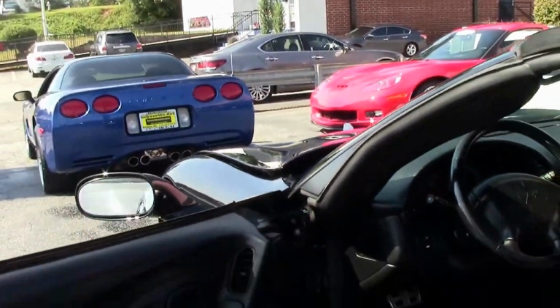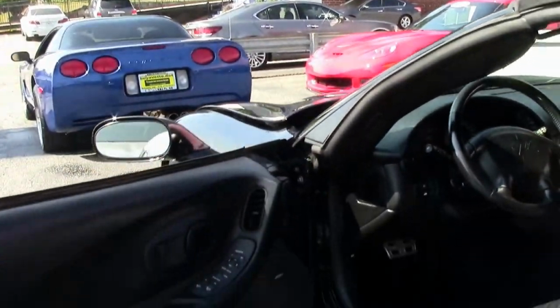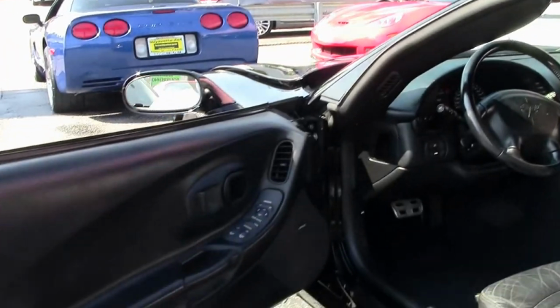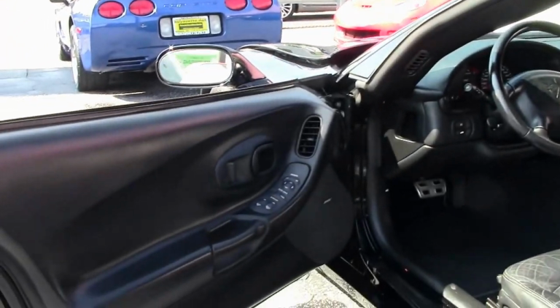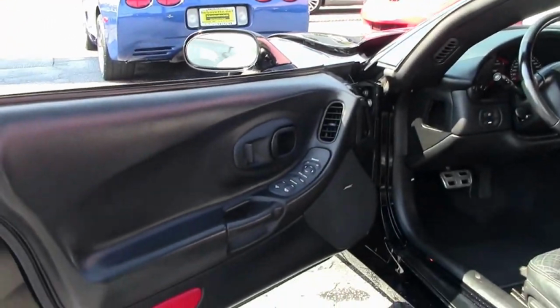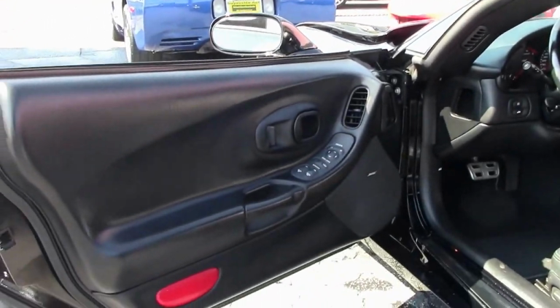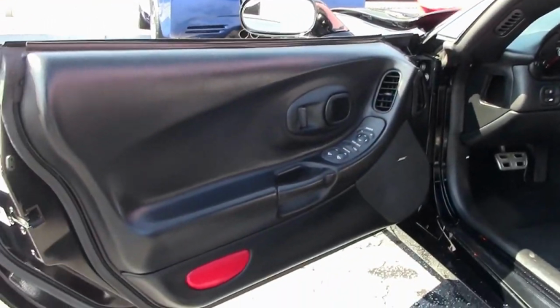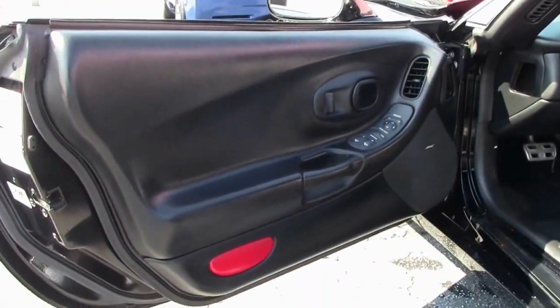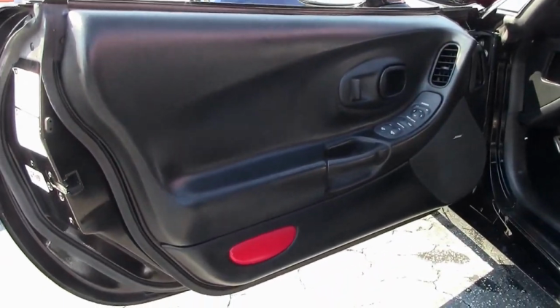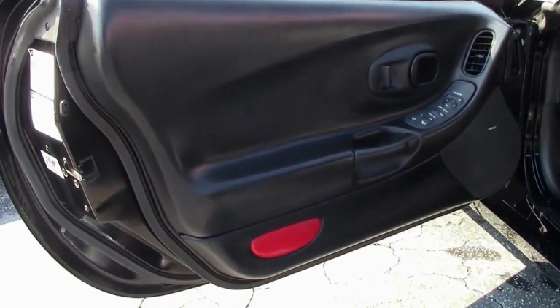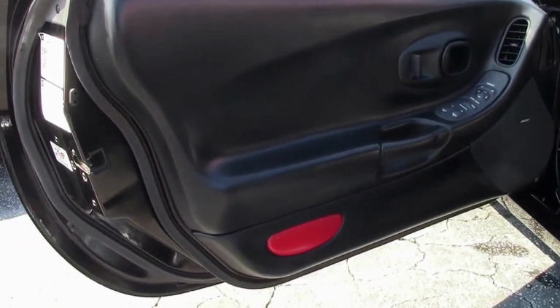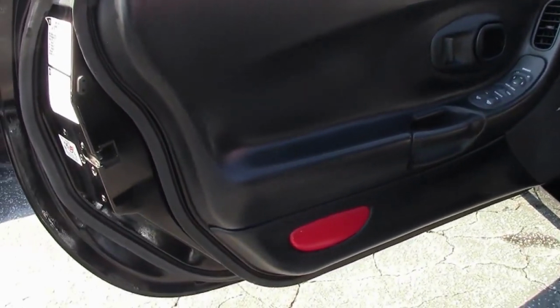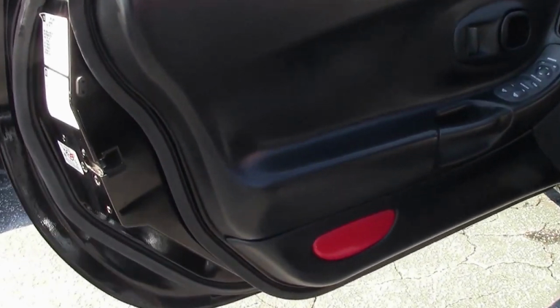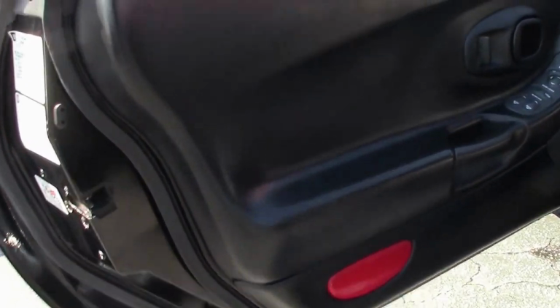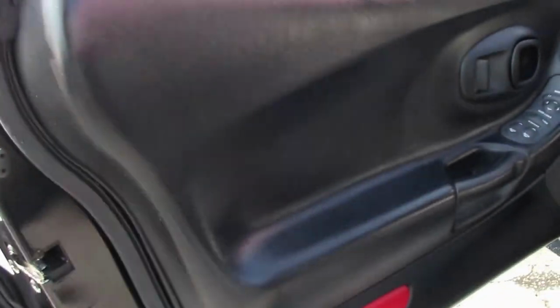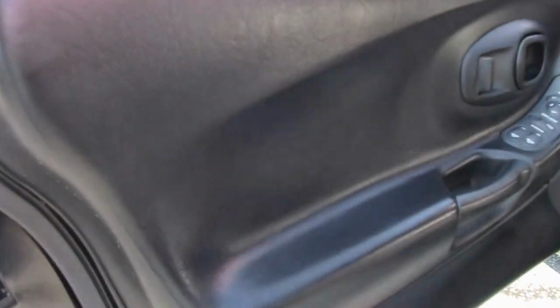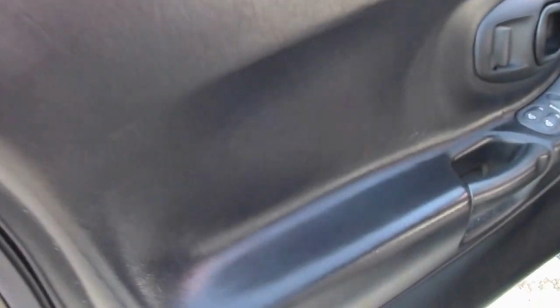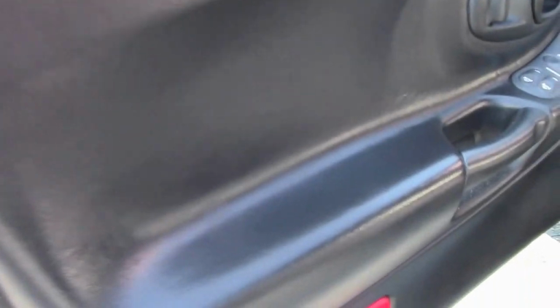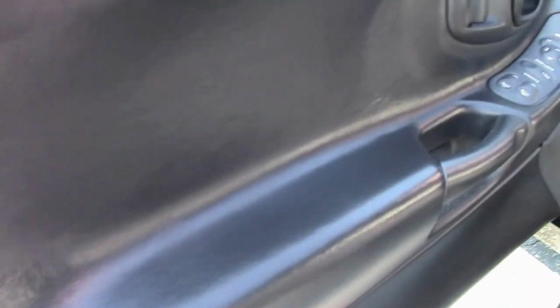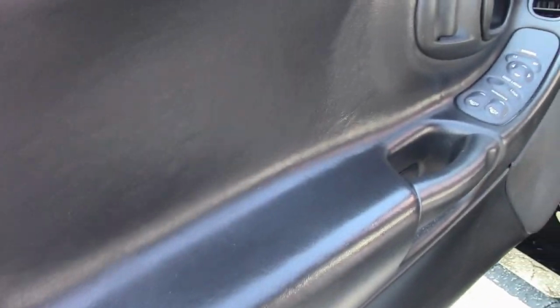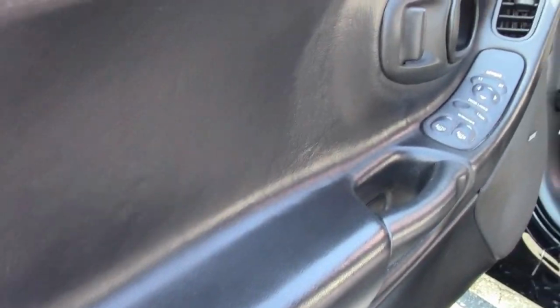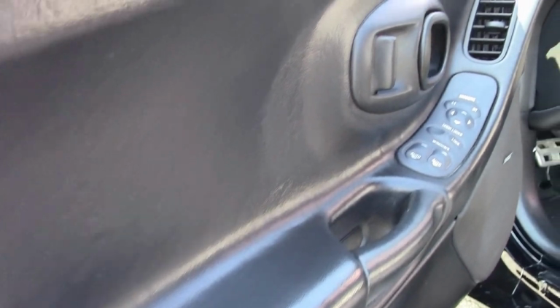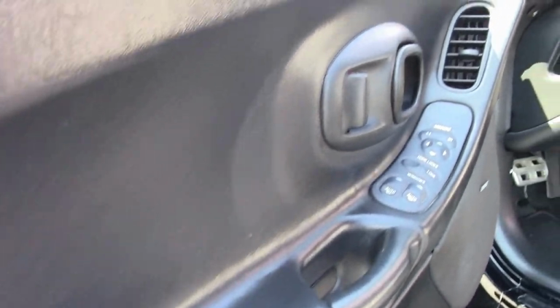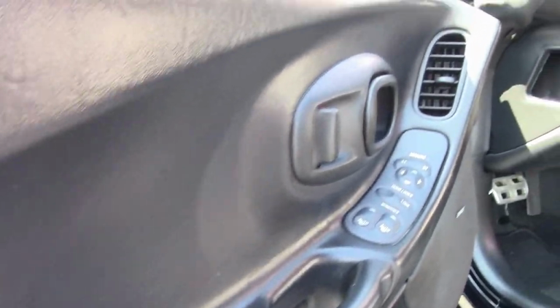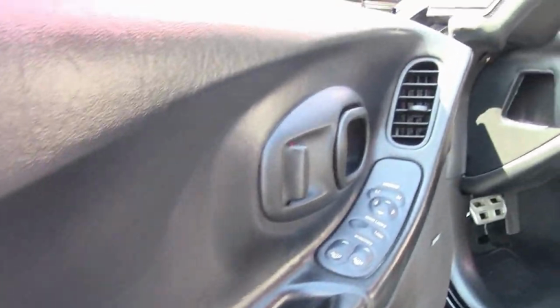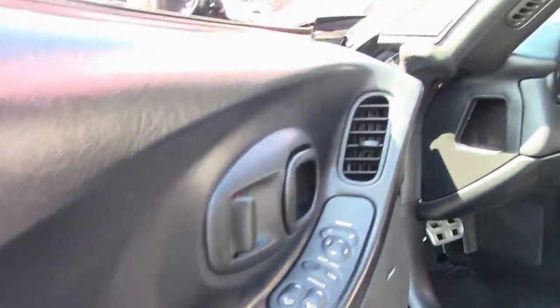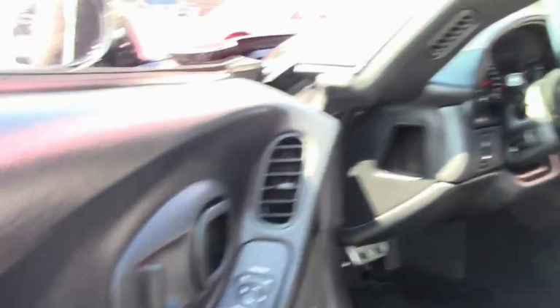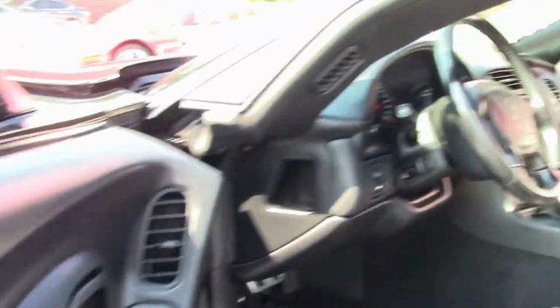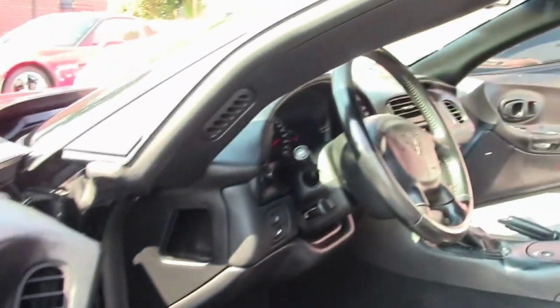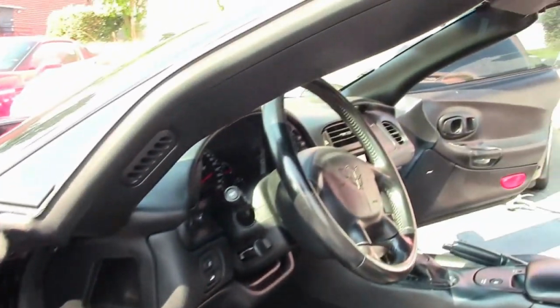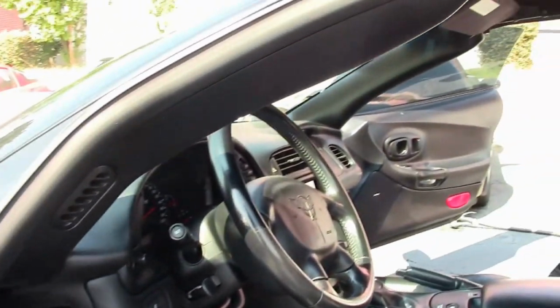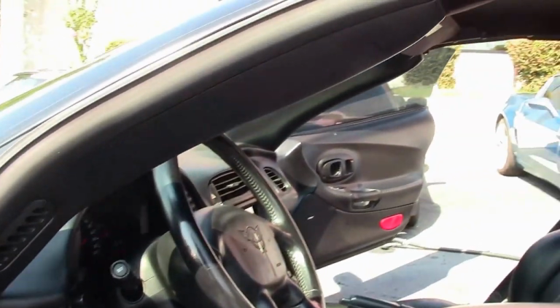Folks, if you're looking for a Corvette, check it out — this could be the one. We can handle financing, all types of credit.